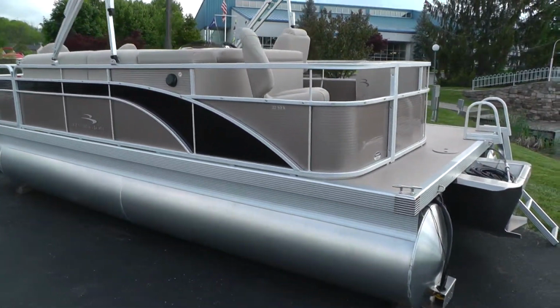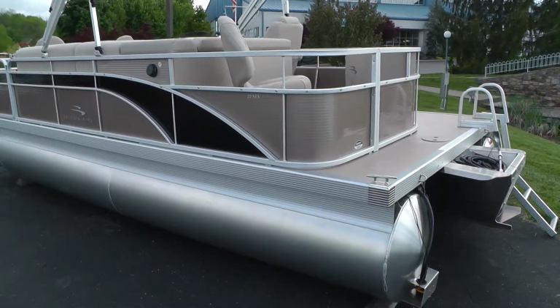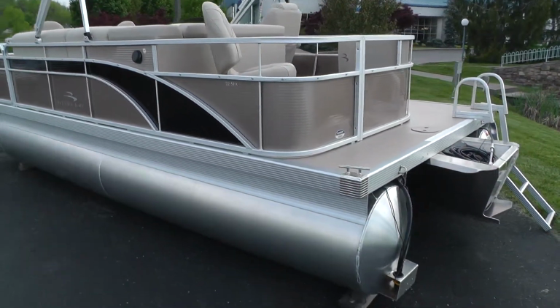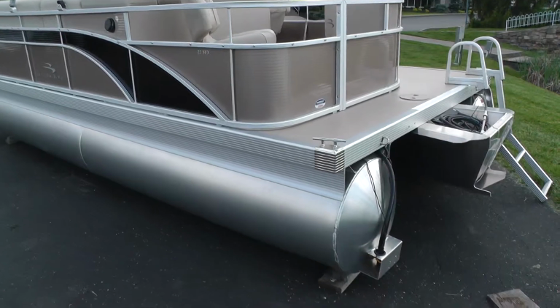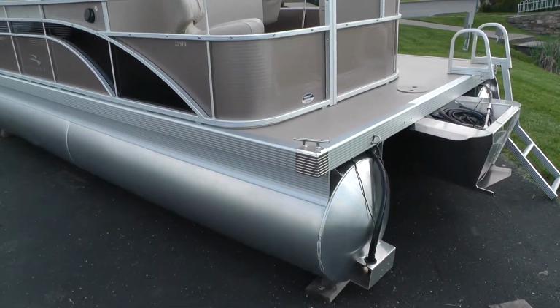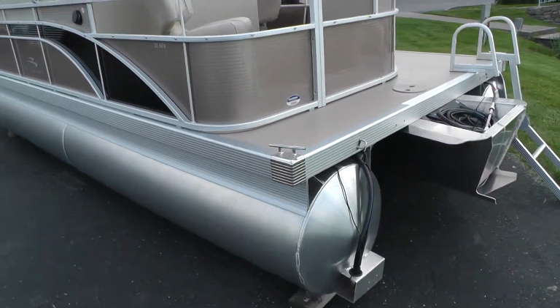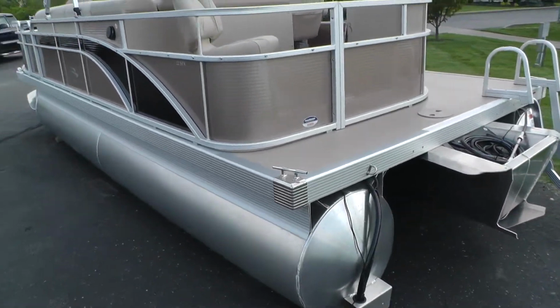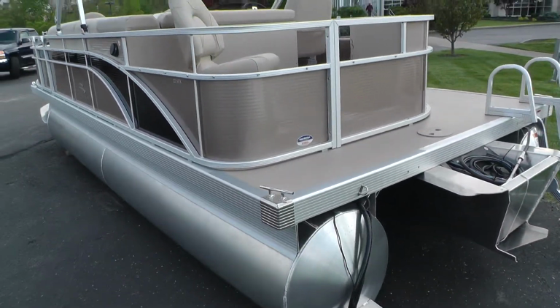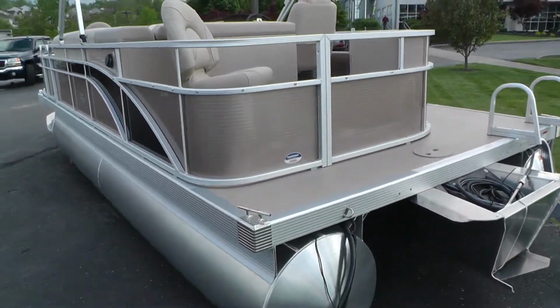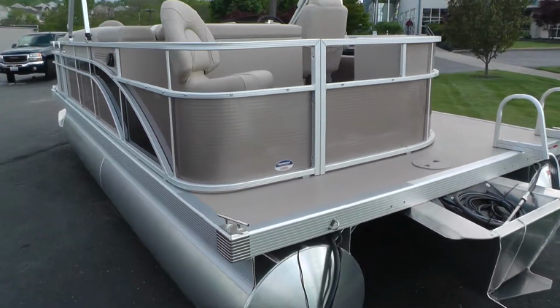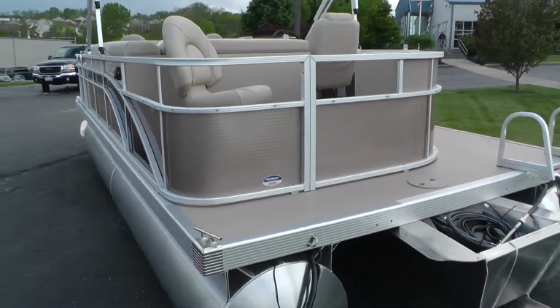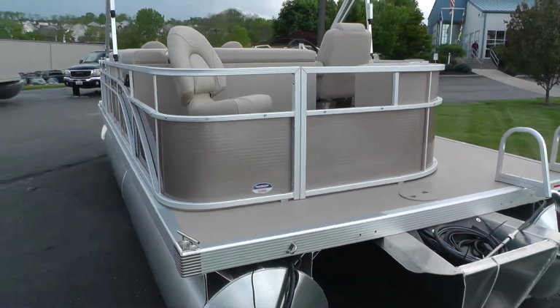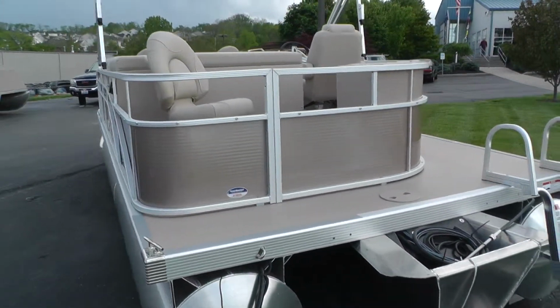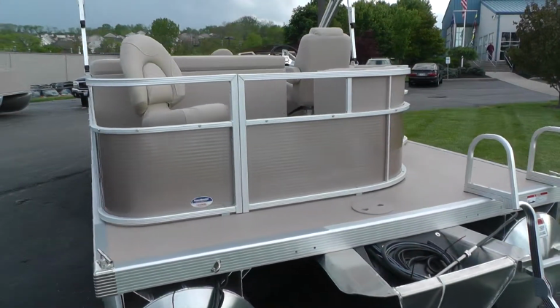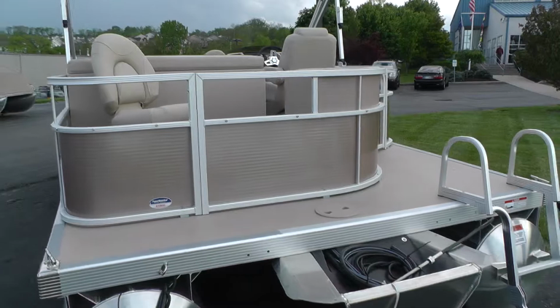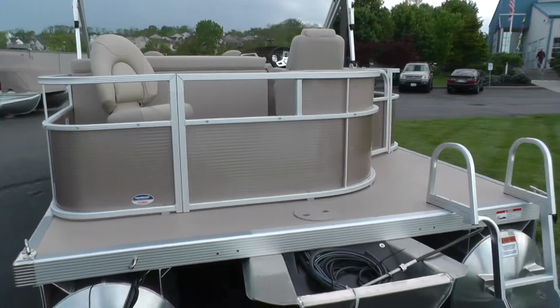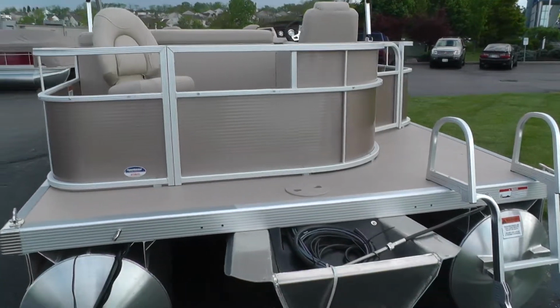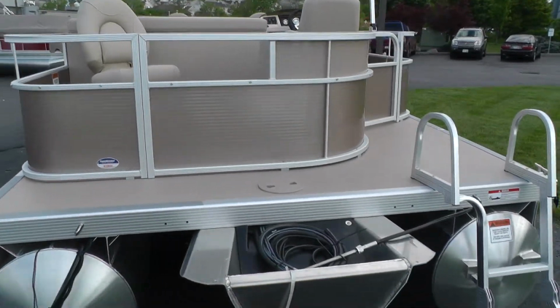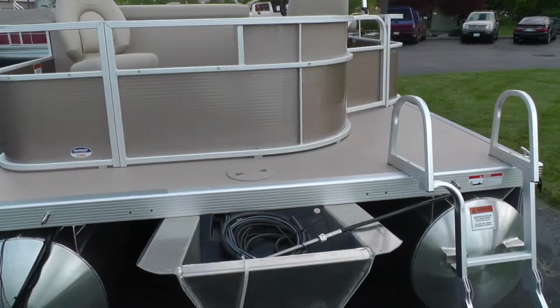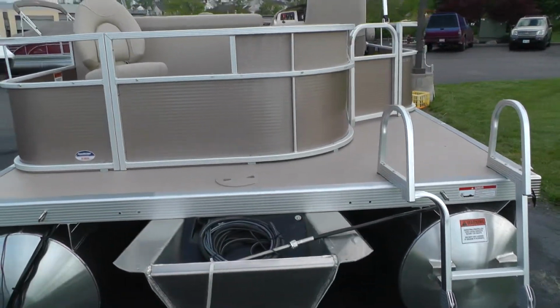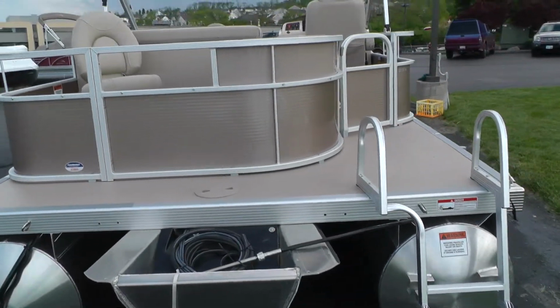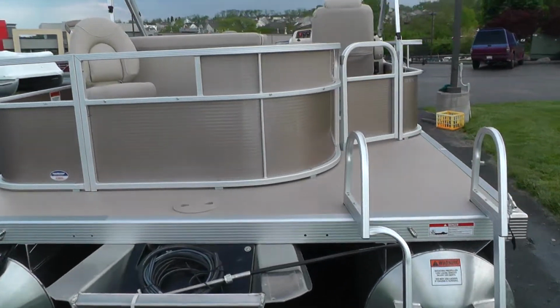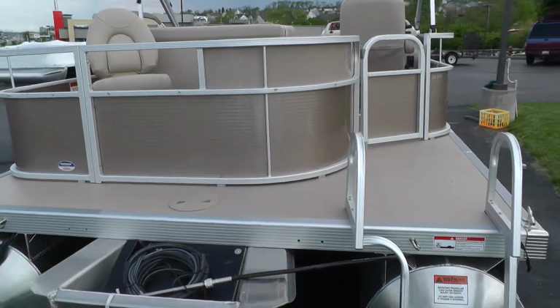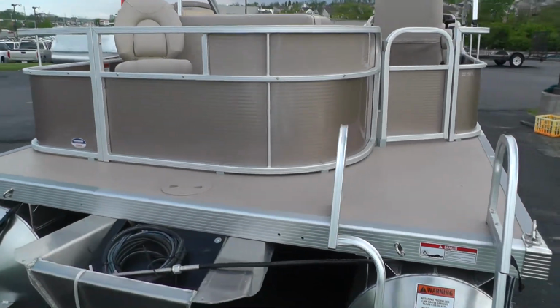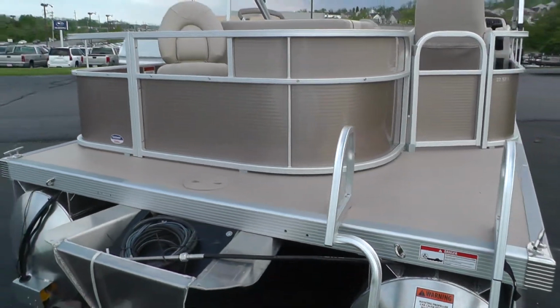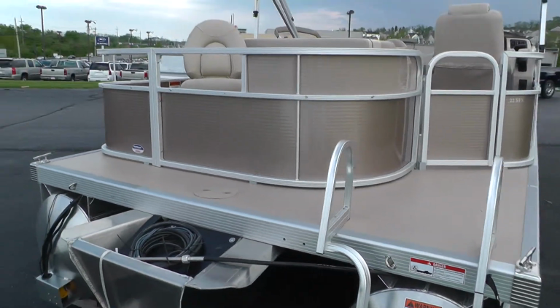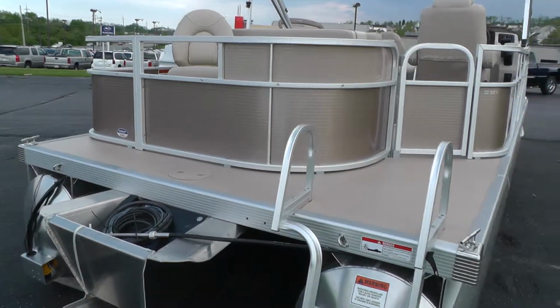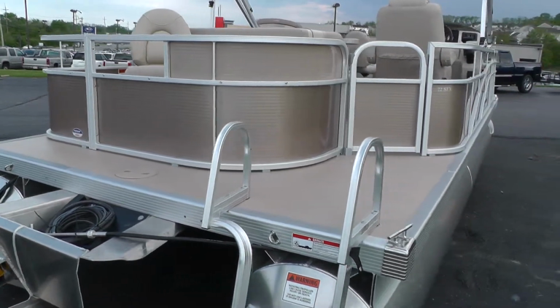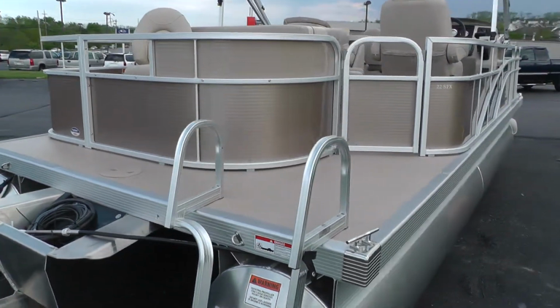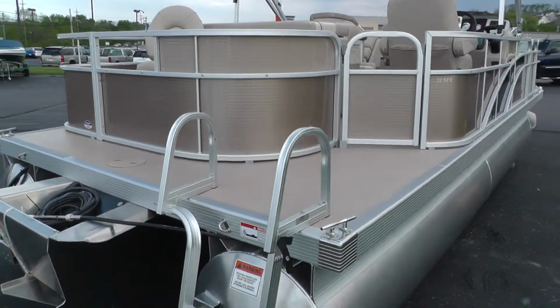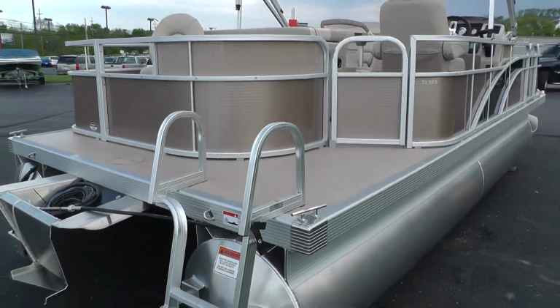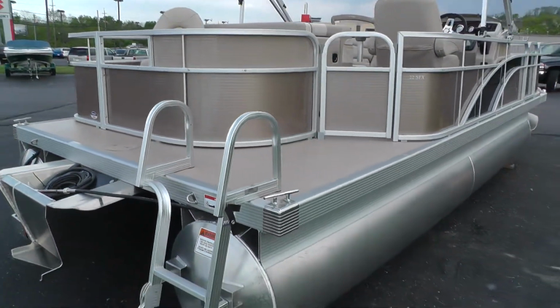Nice transom area. Check out the stainless steel corner castings. Plenty of room back here to put on a set of skis or strap down a tube. It's also nice to be able to walk around the boat and snap down your cover if it's sitting in the water.